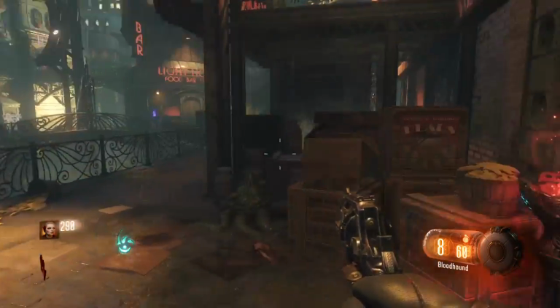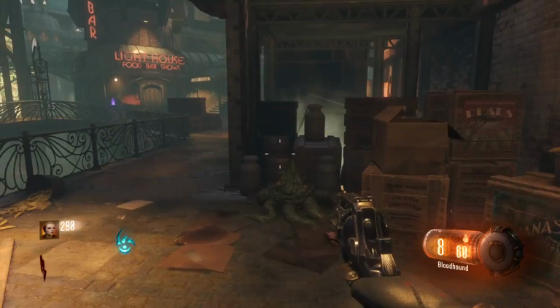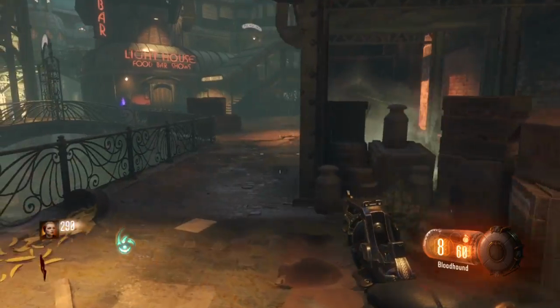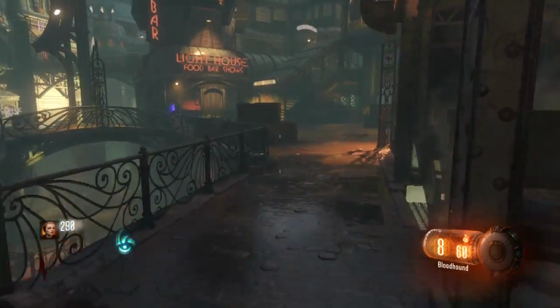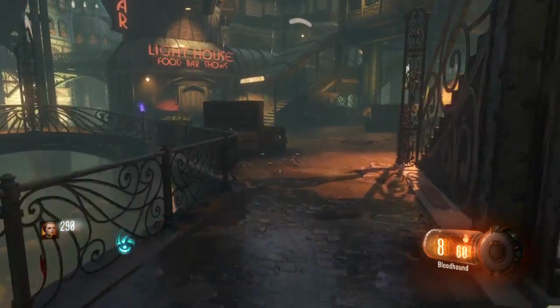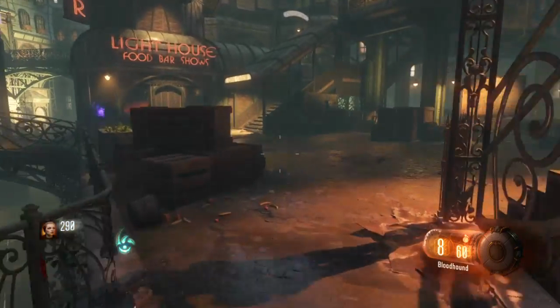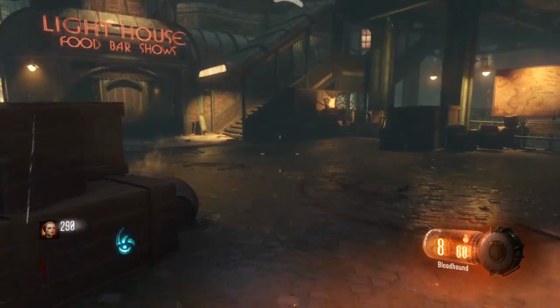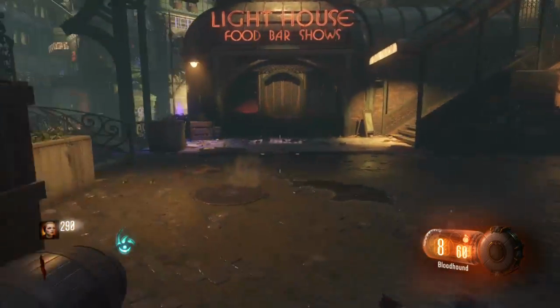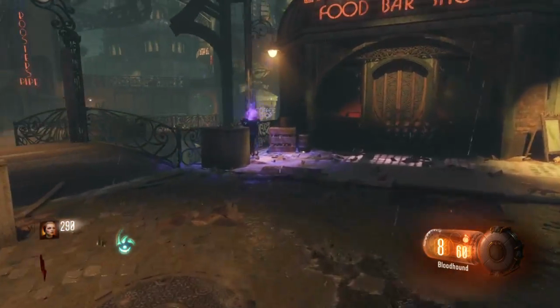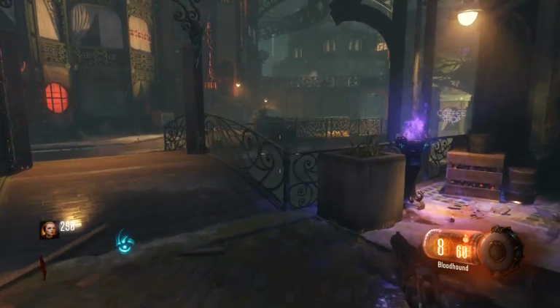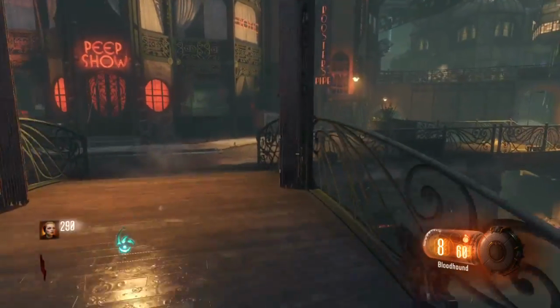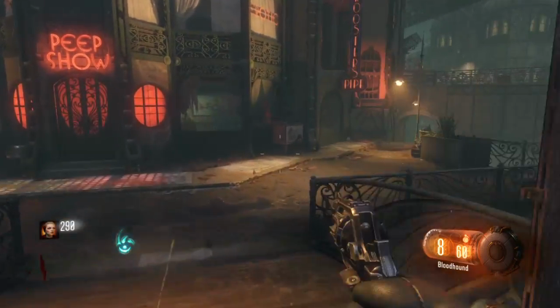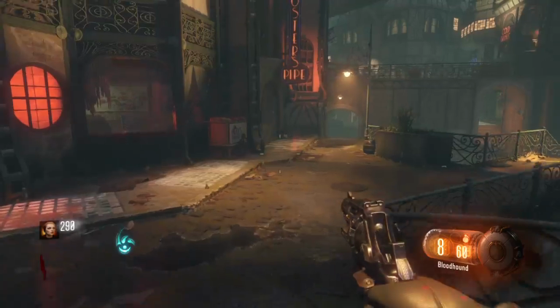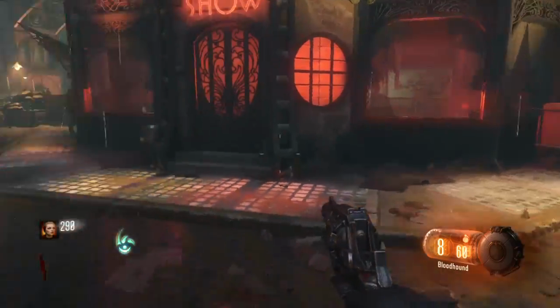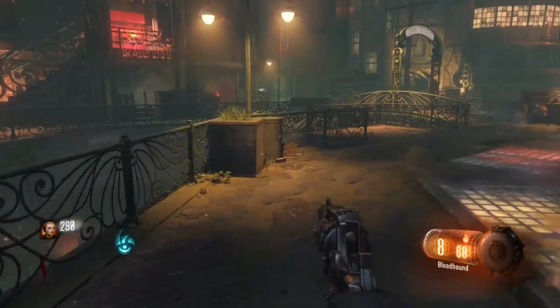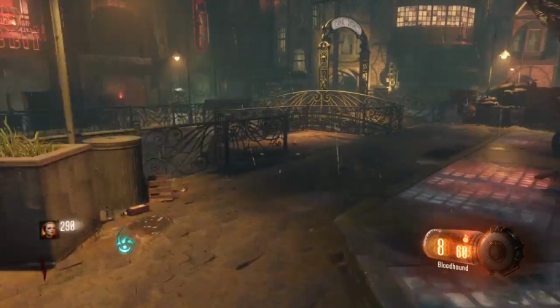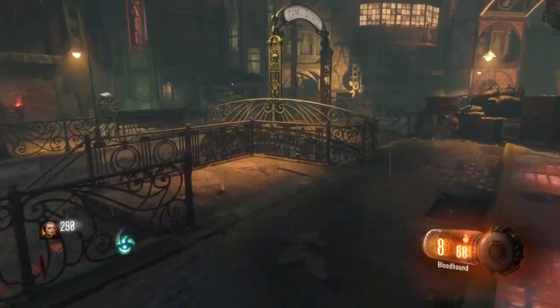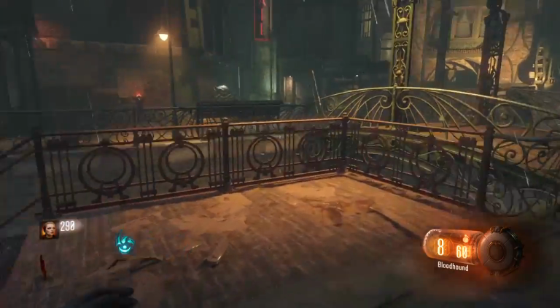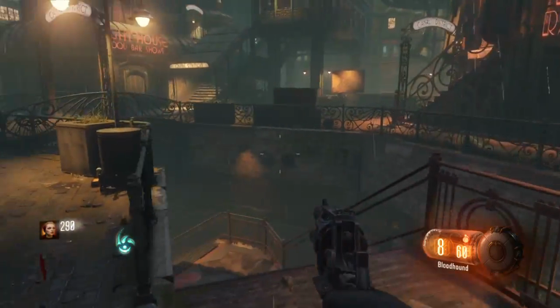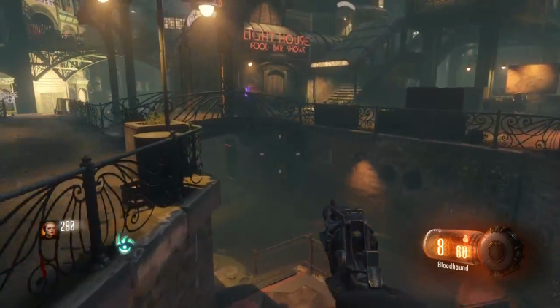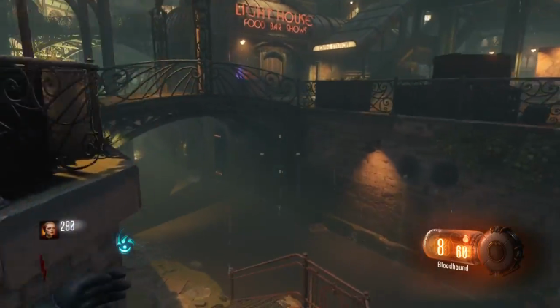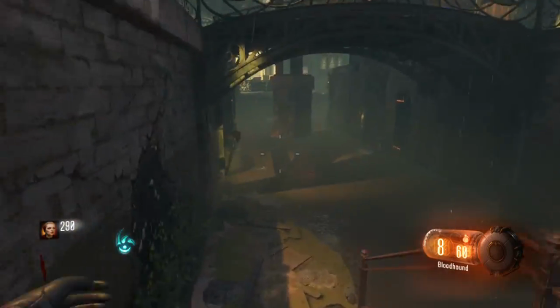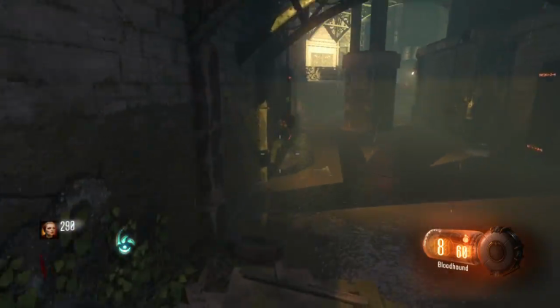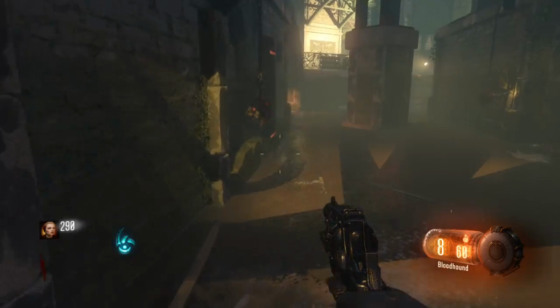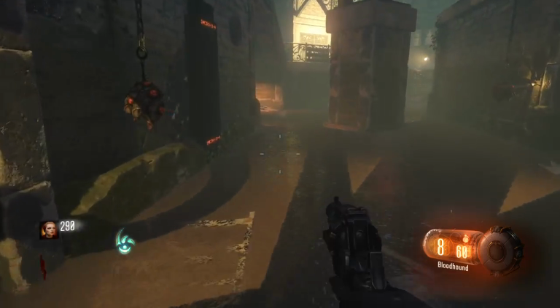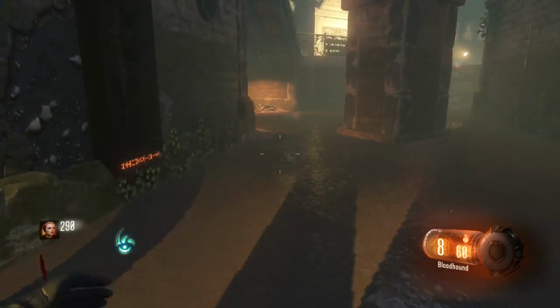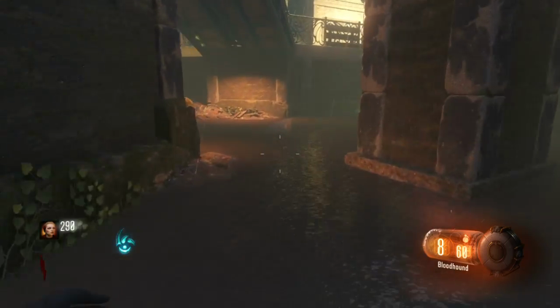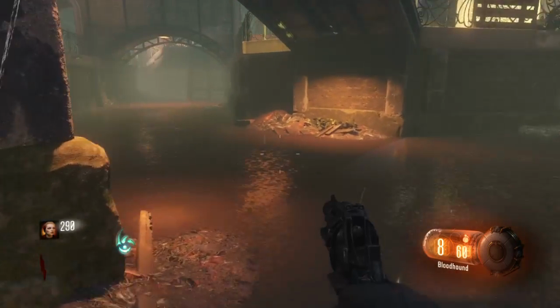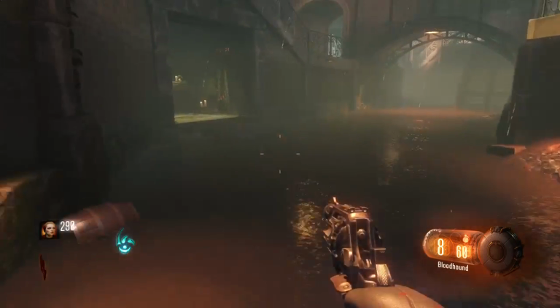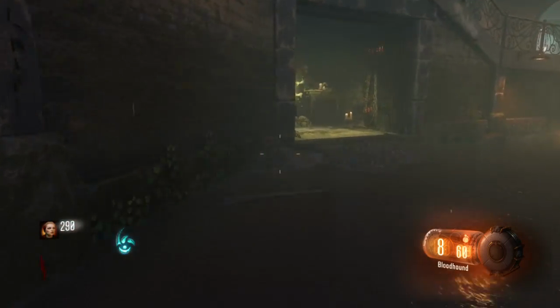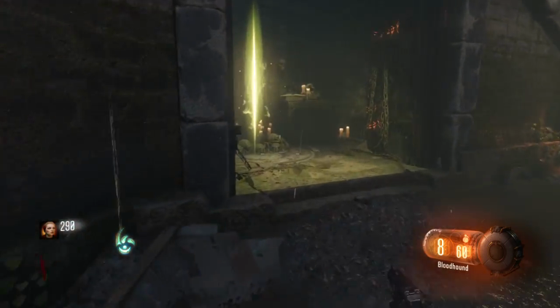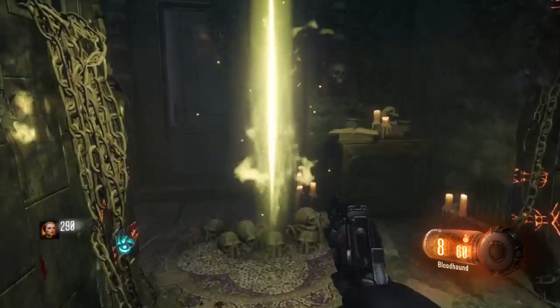There's a door over there that I was trying to unlock, but it's really not — it's the piece where you get the shield piece. I got everything else done though. The rift is open.